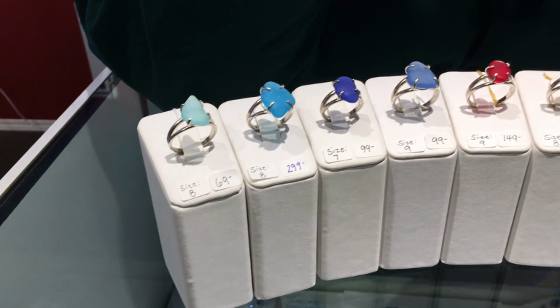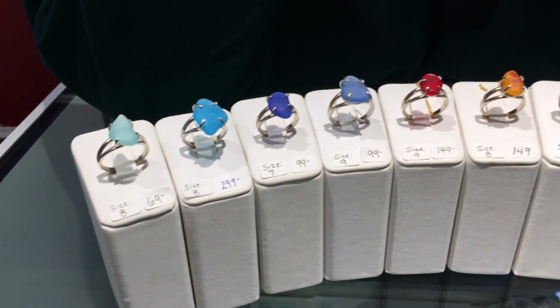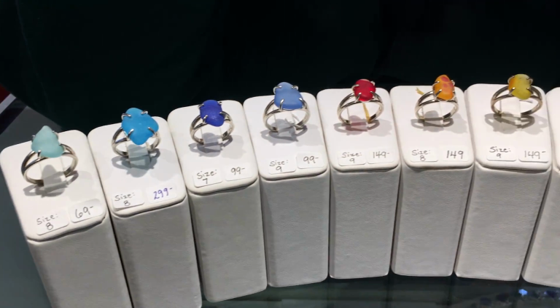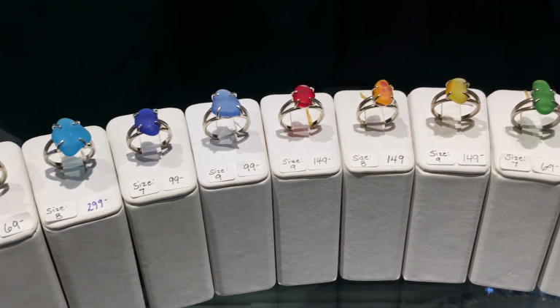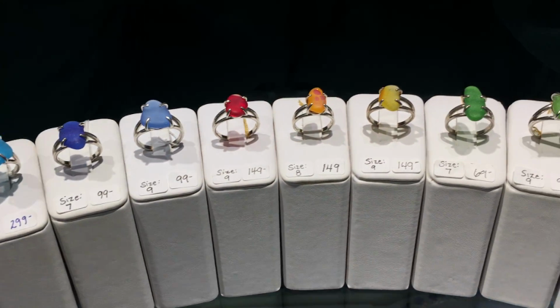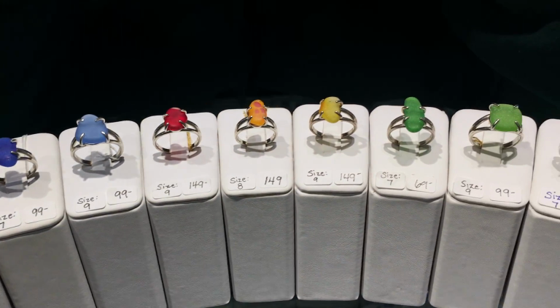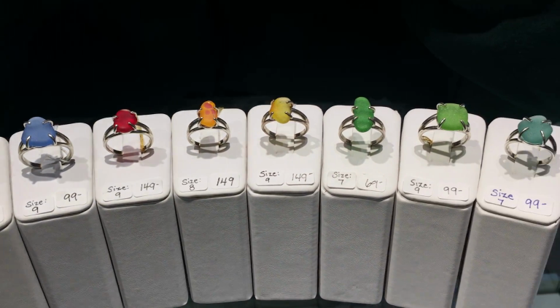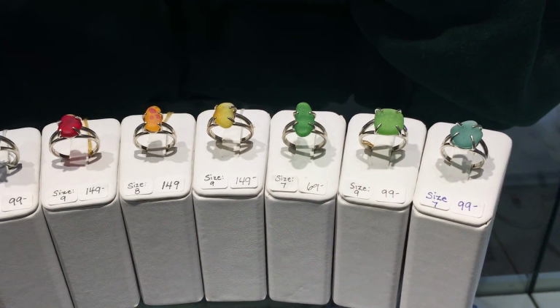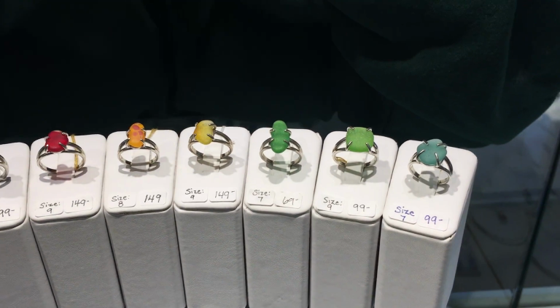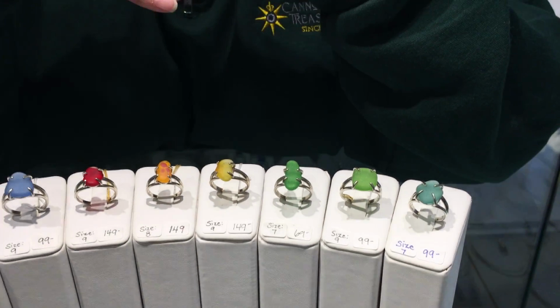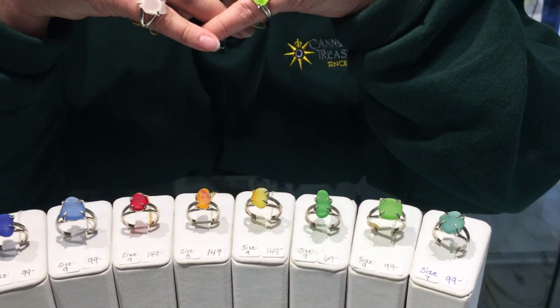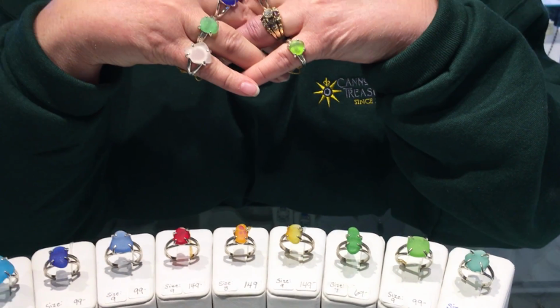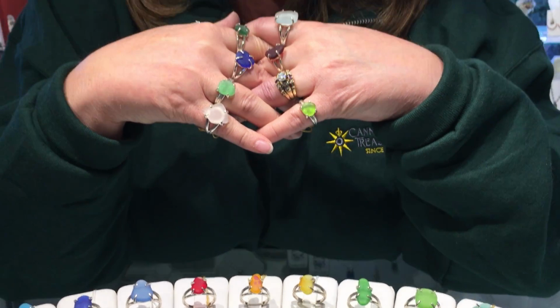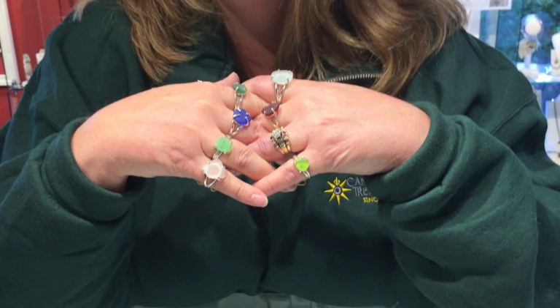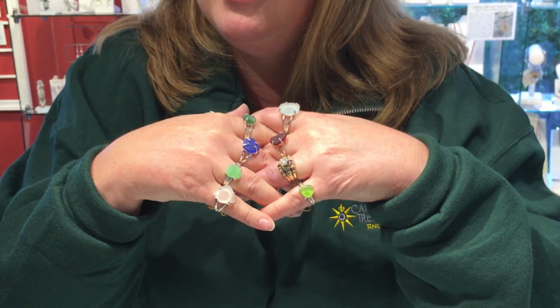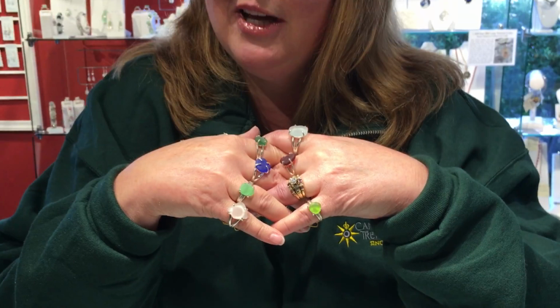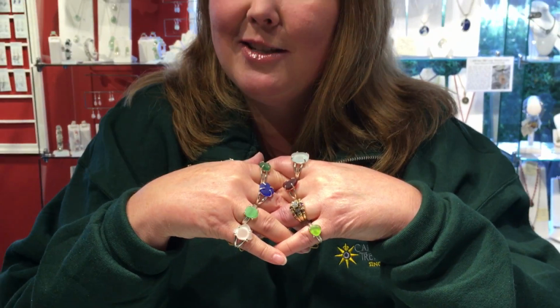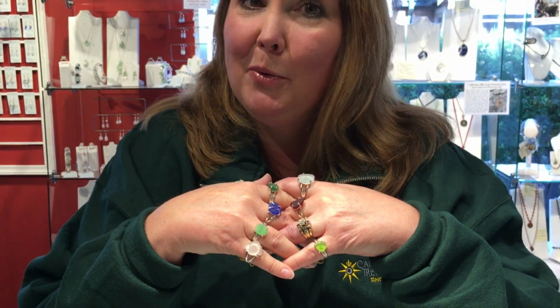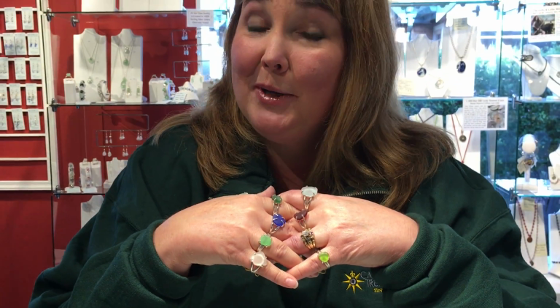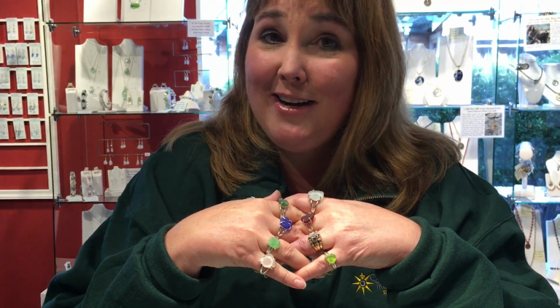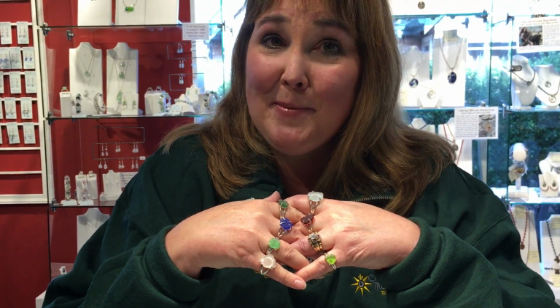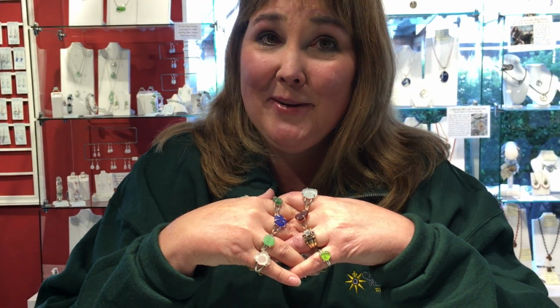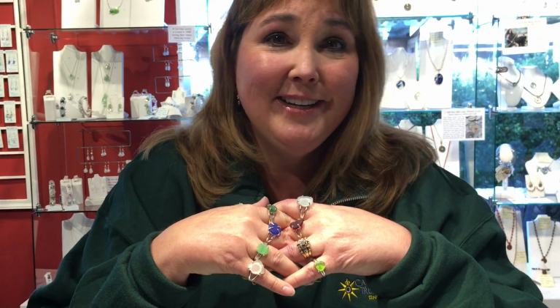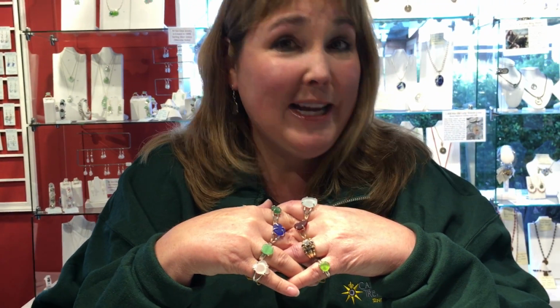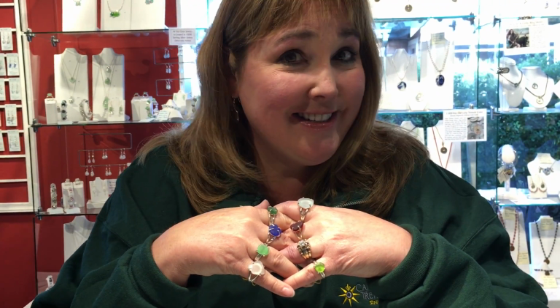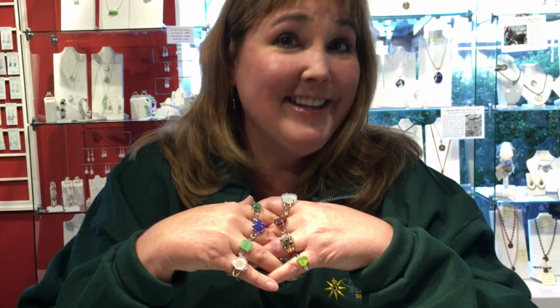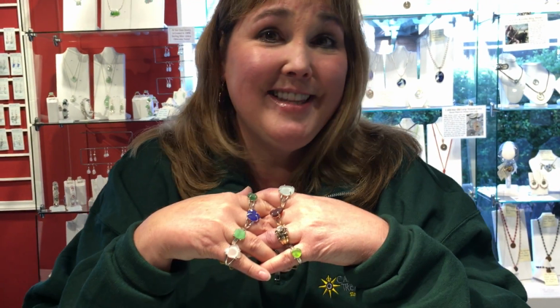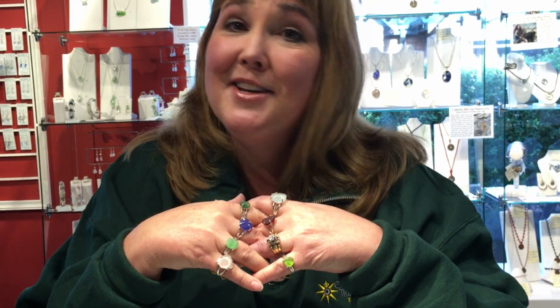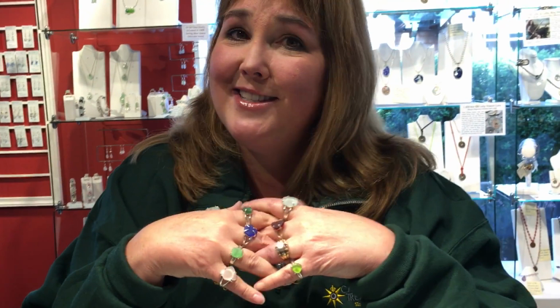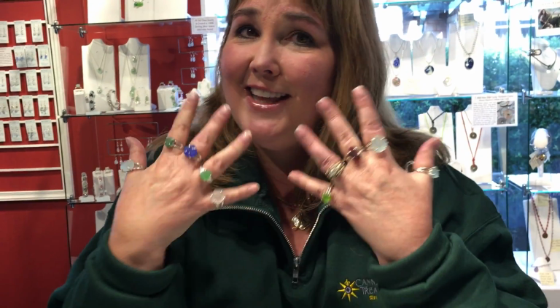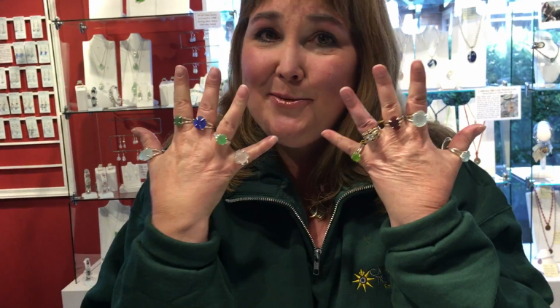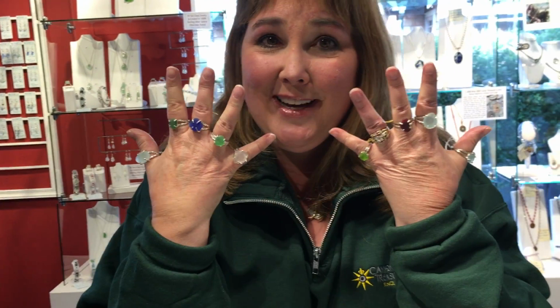Welcome to Sea Glass Central here at Cannon Beach Treasure Company. Can you guess what we're going to be talking about? You guessed it — it's the Sea Glass Ring.